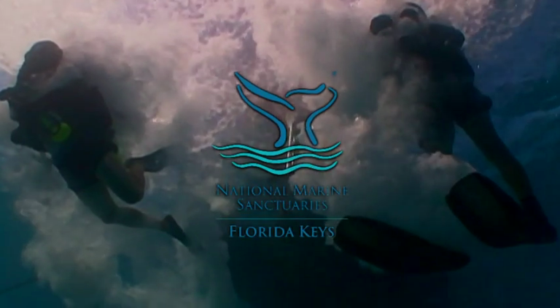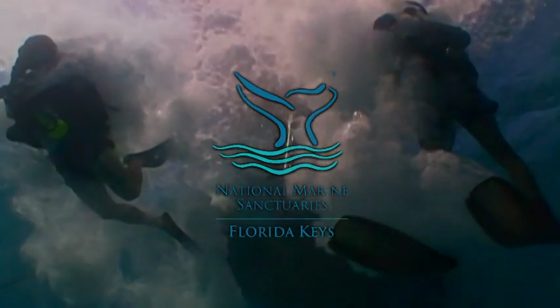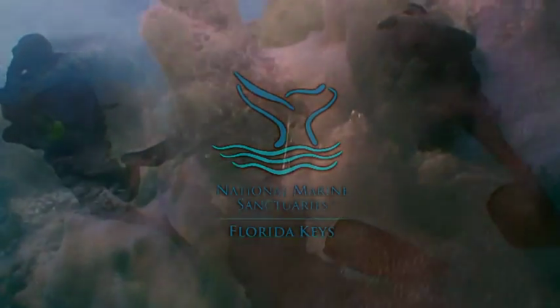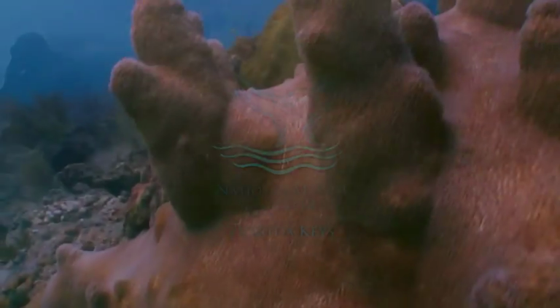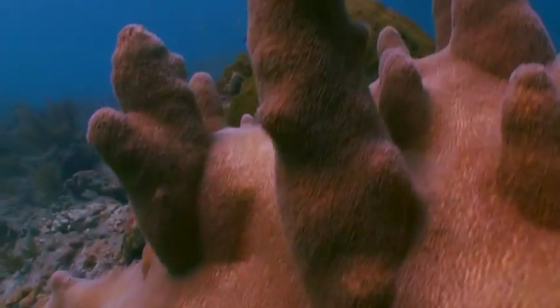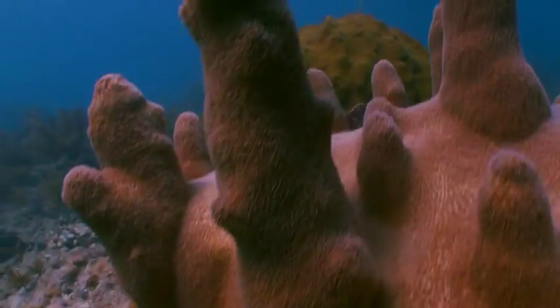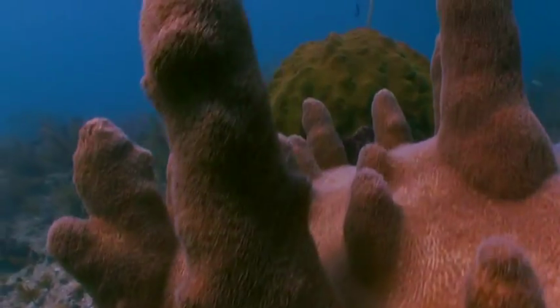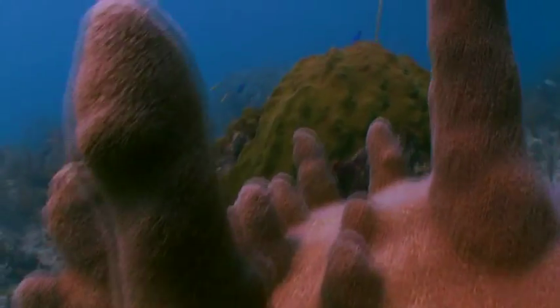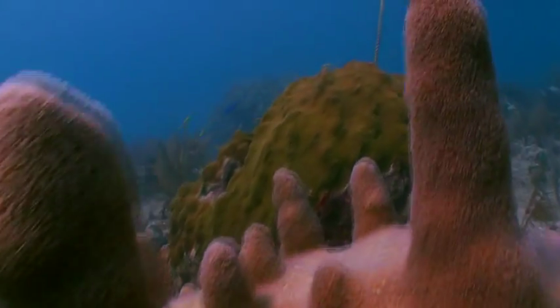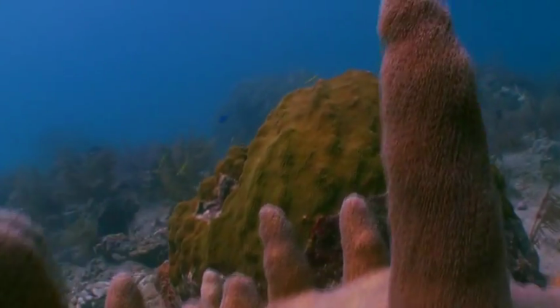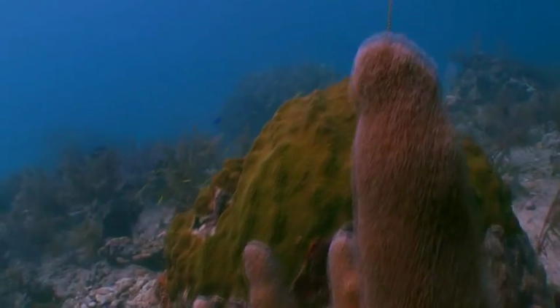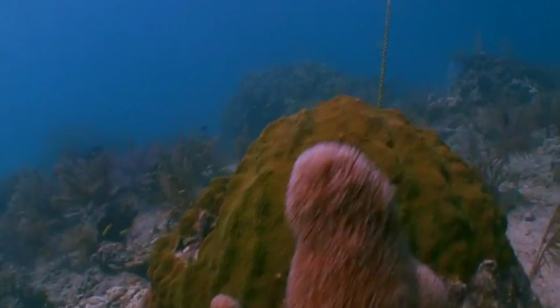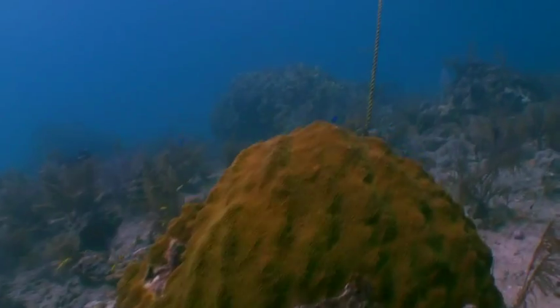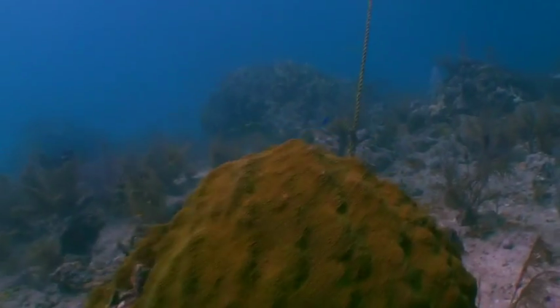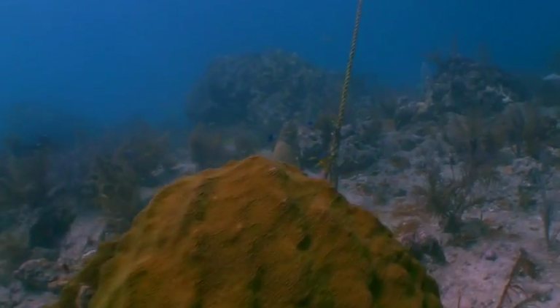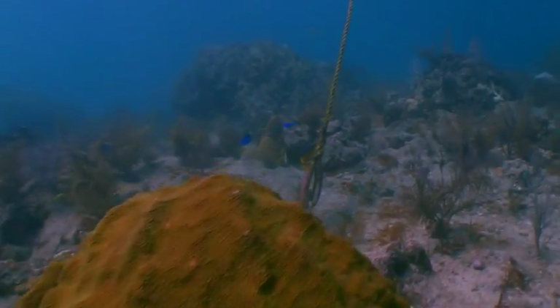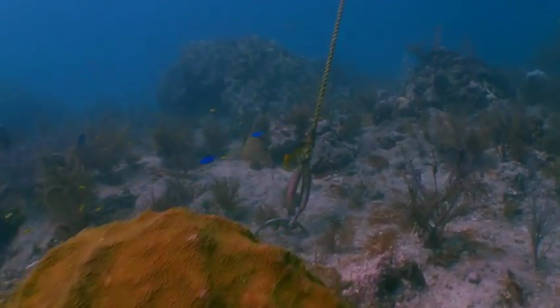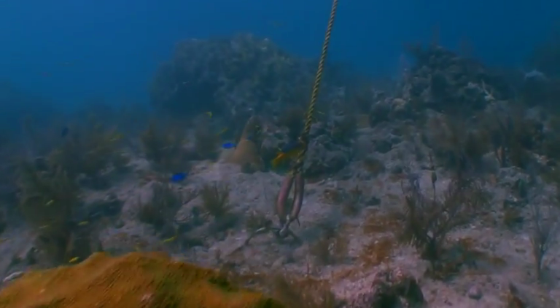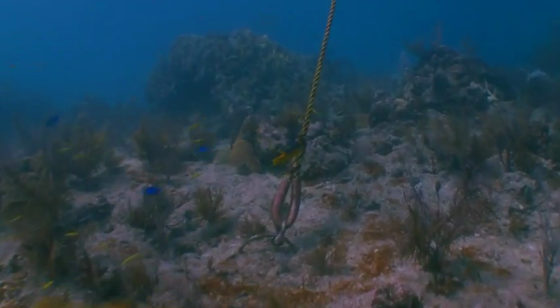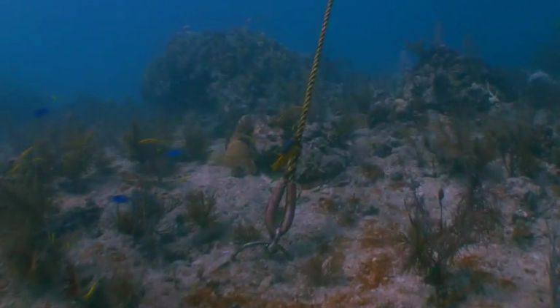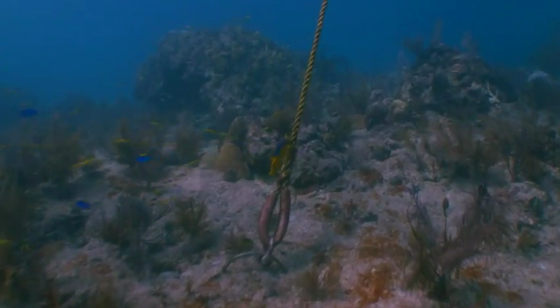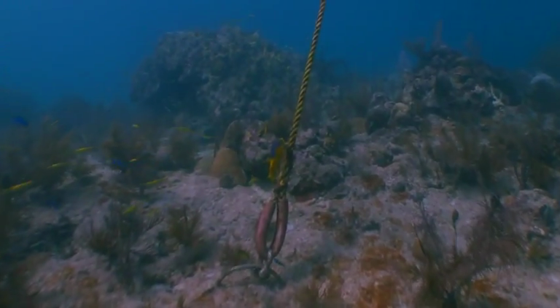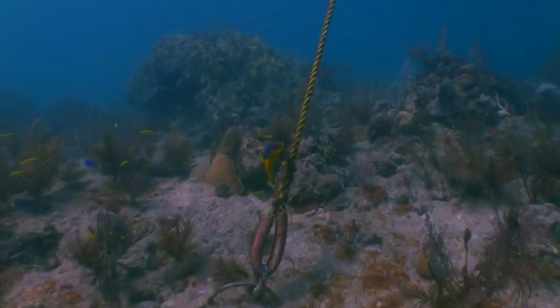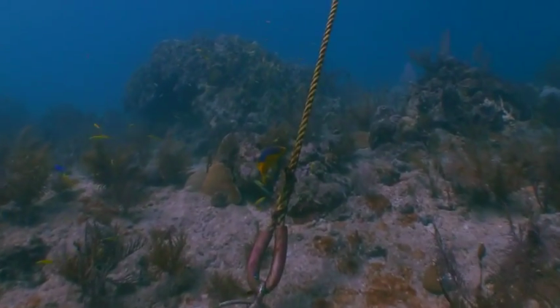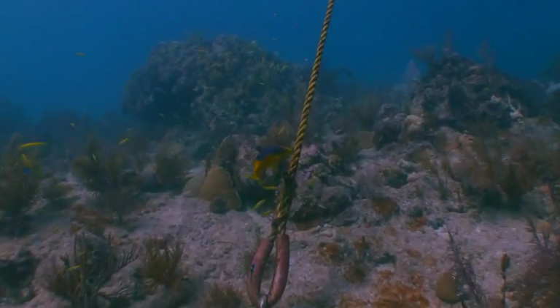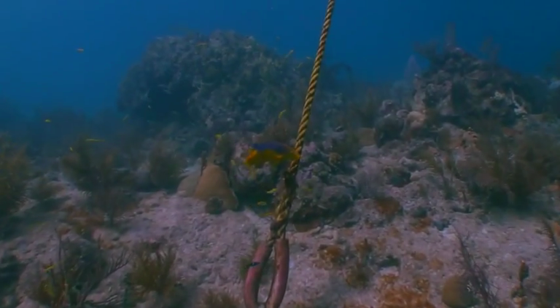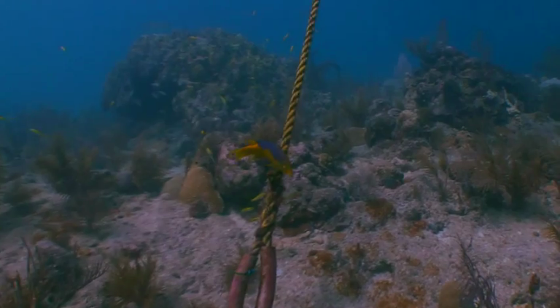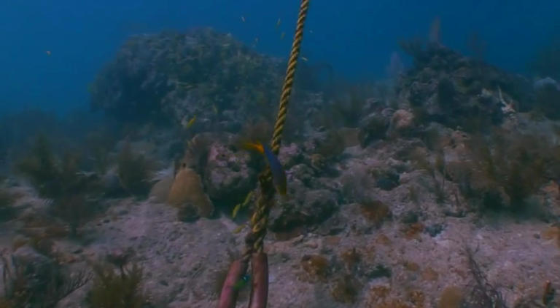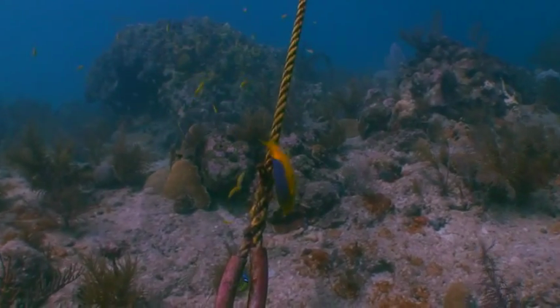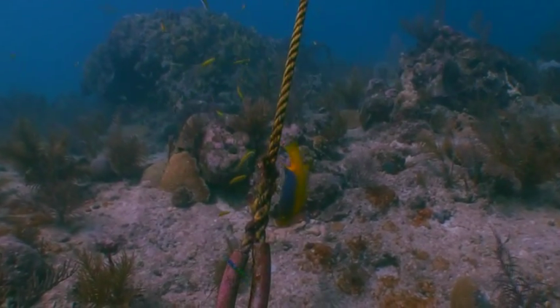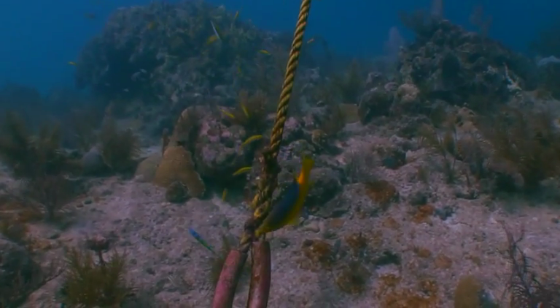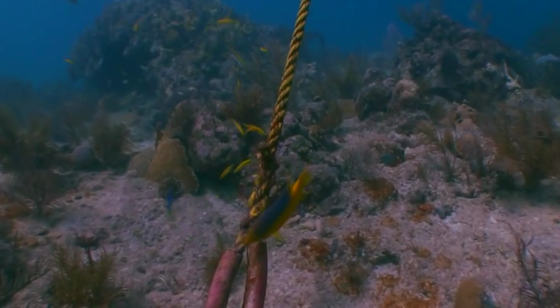With its famed coral reef located only a few miles offshore, Florida Keys National Marine Sanctuary attracts divers, anglers, and pleasure boaters from around the world.